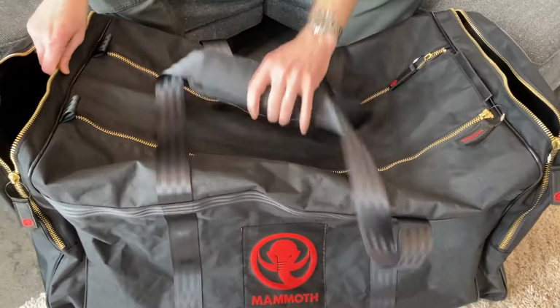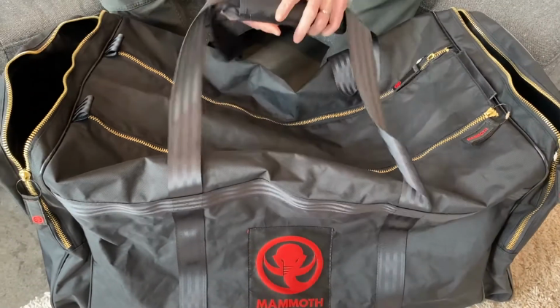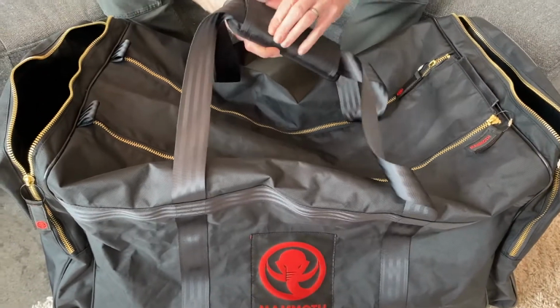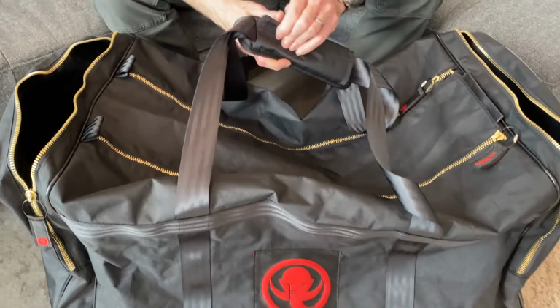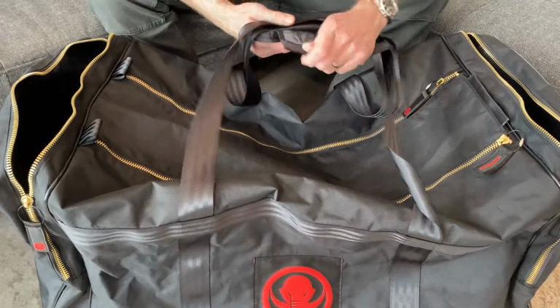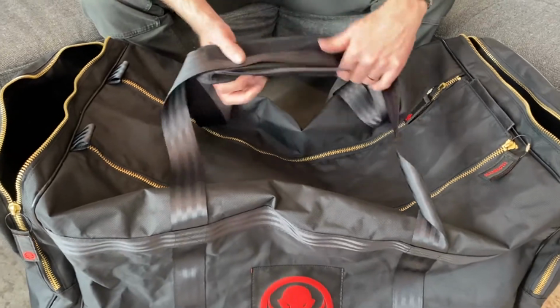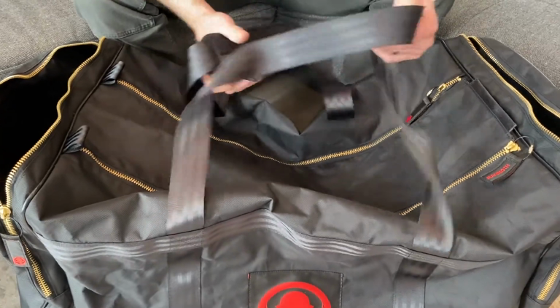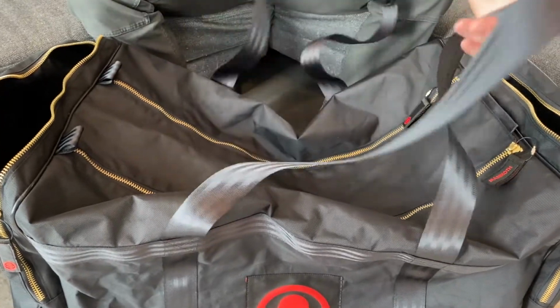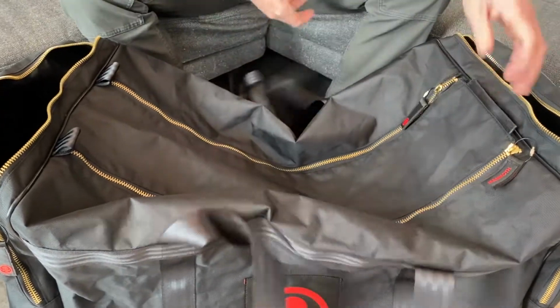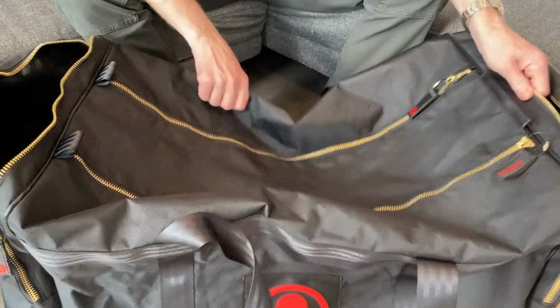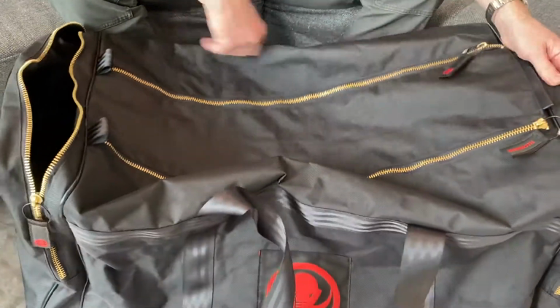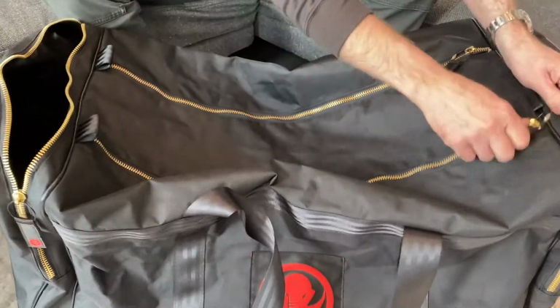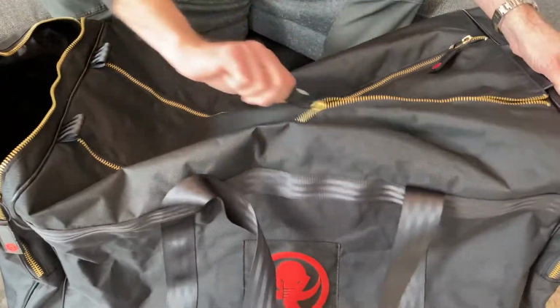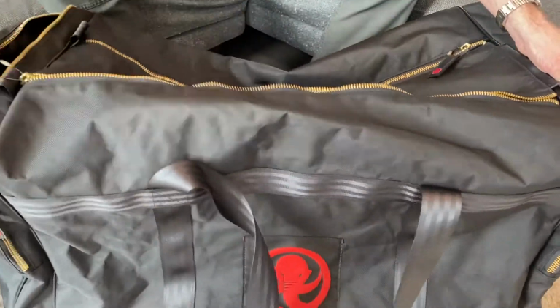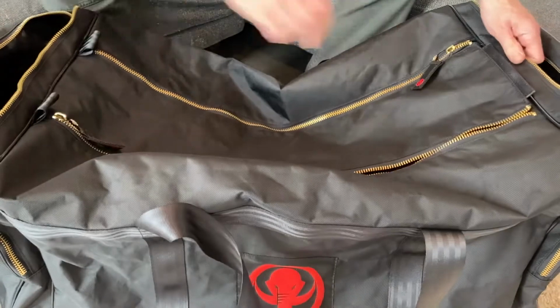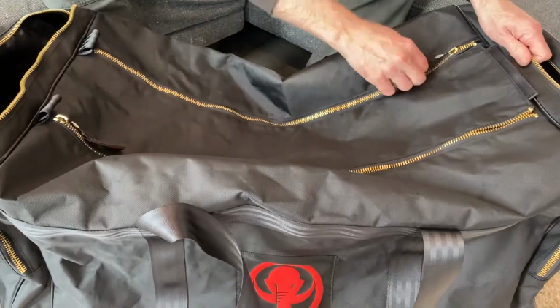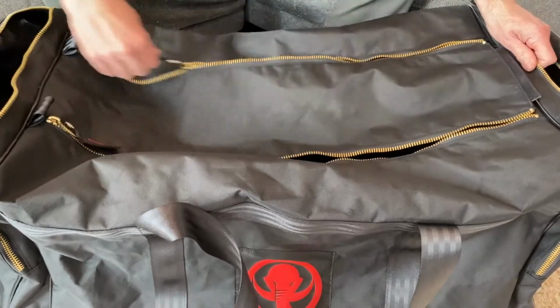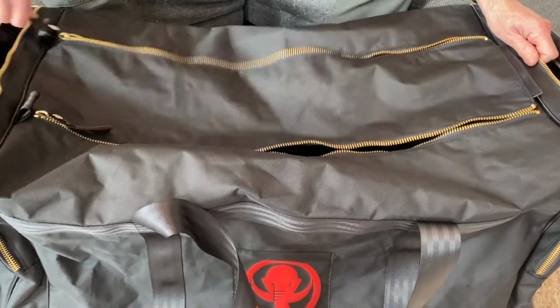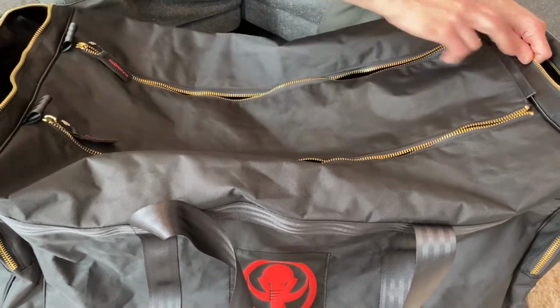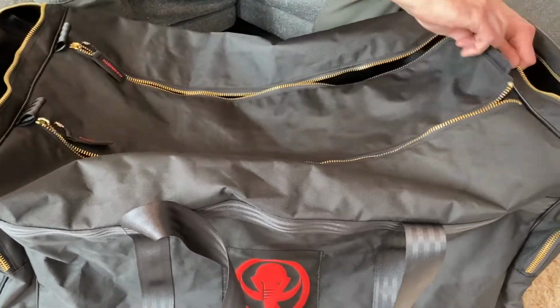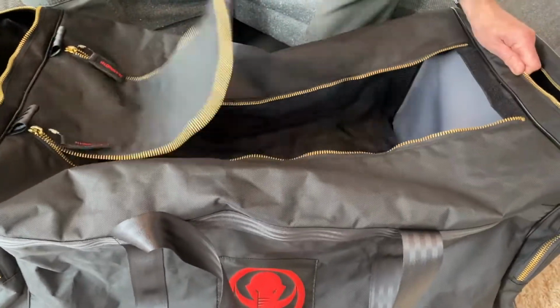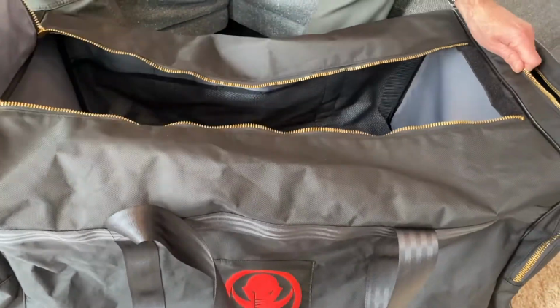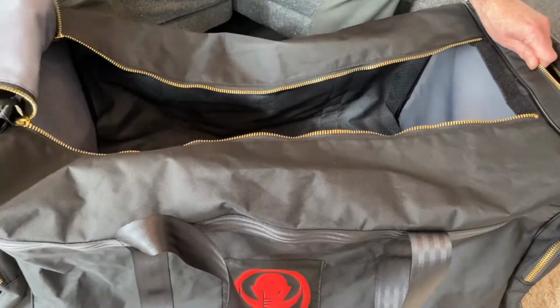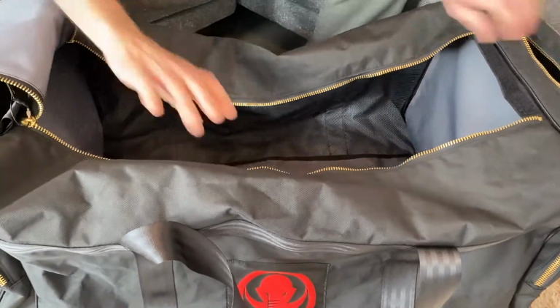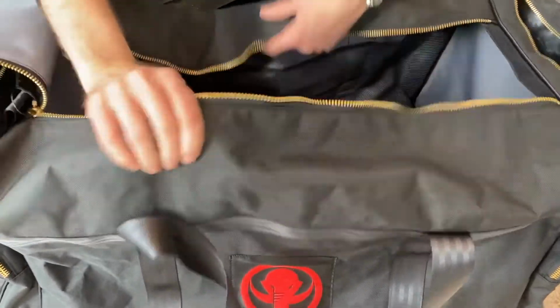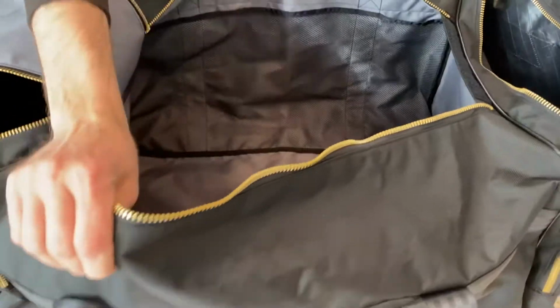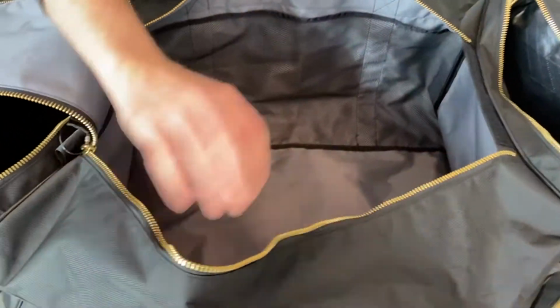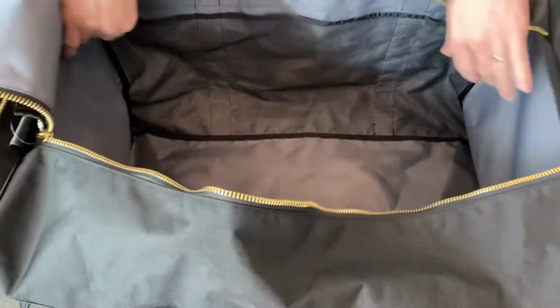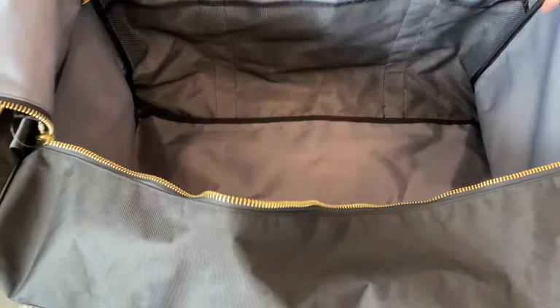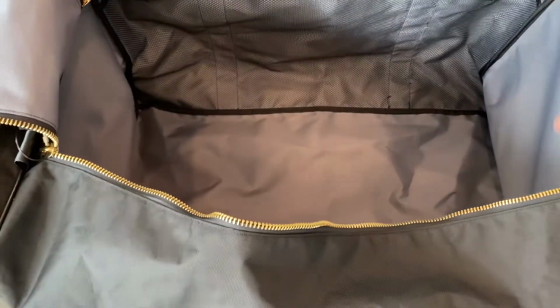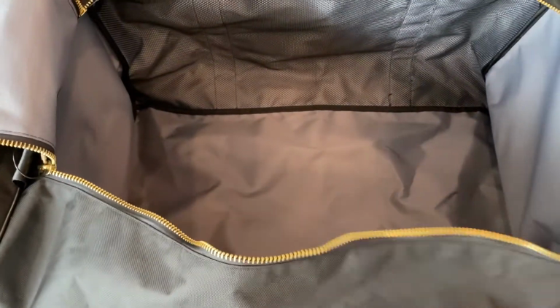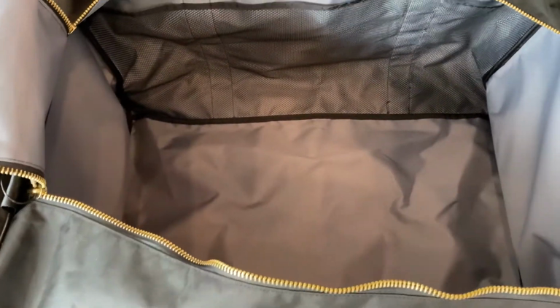We've got a nice padded shoulder strap here — those come apart. And there's a double zipper flap on the top so that the bag opens up nice and big for when you're loading and unloading gear.